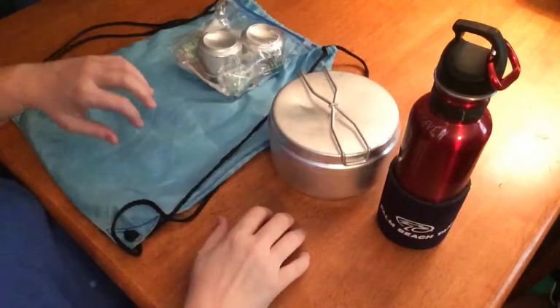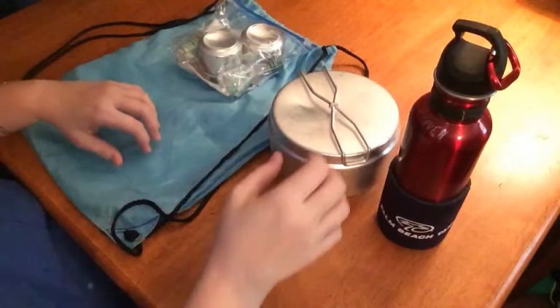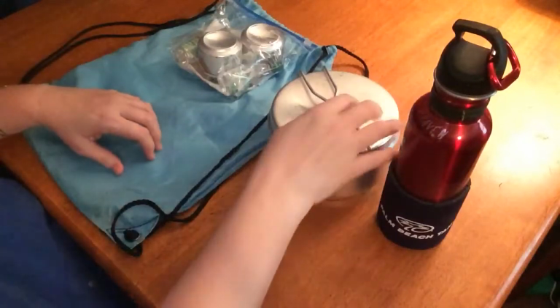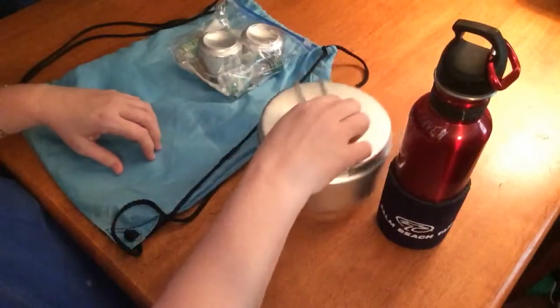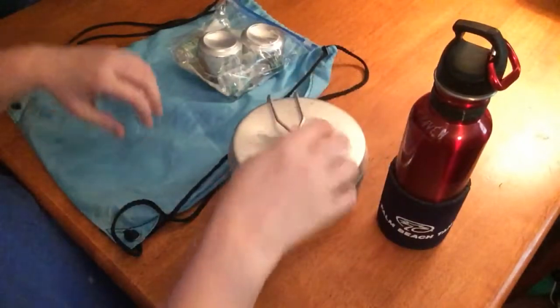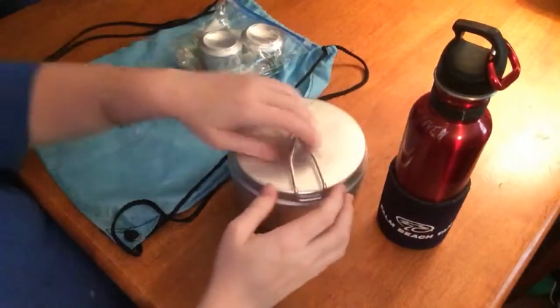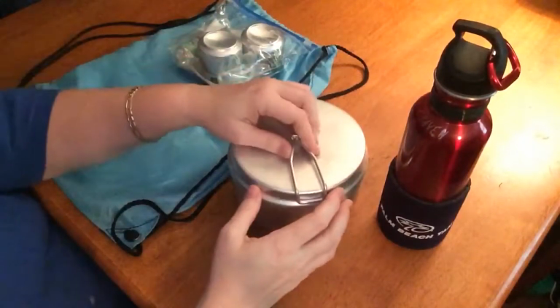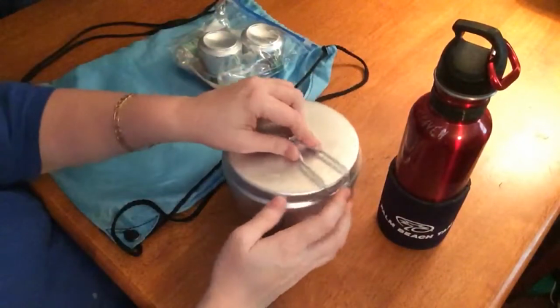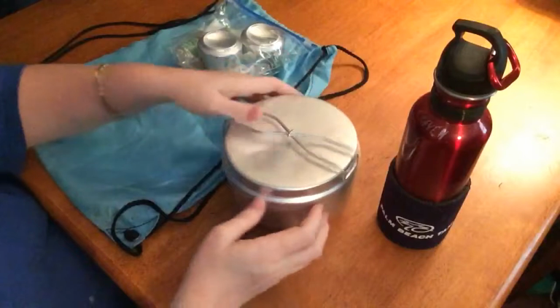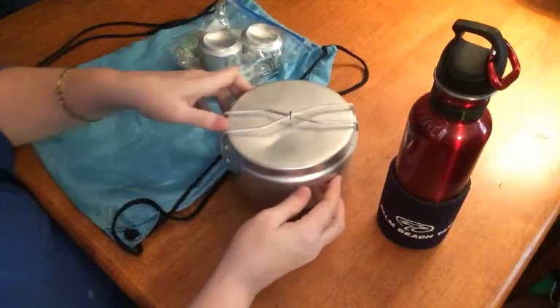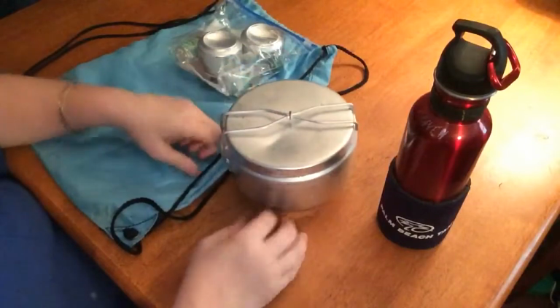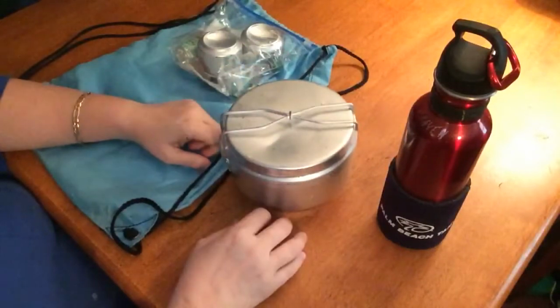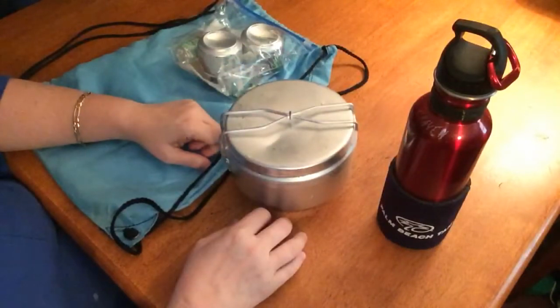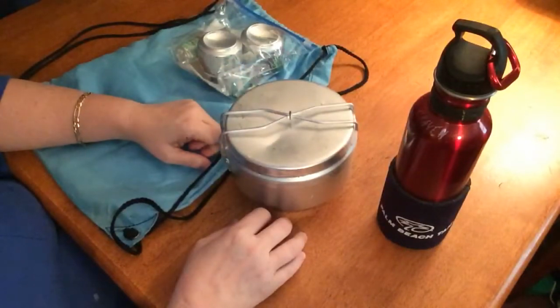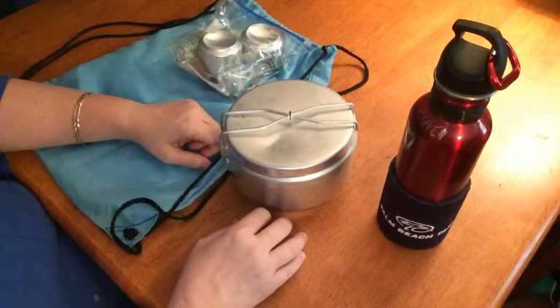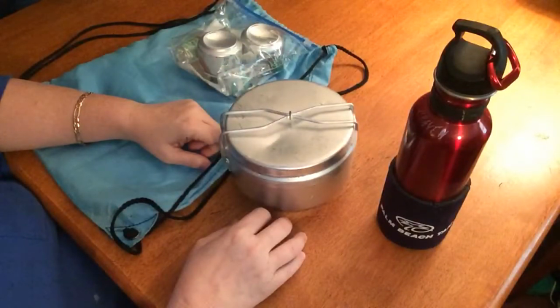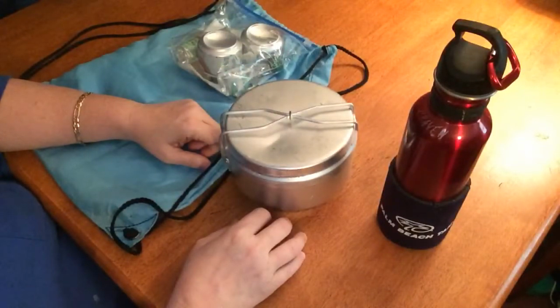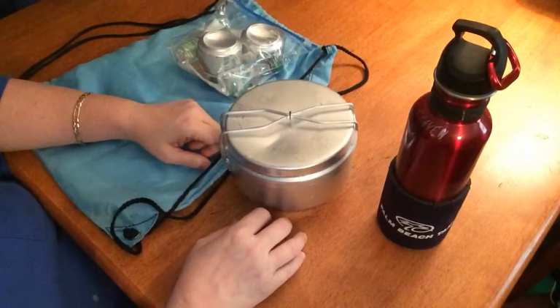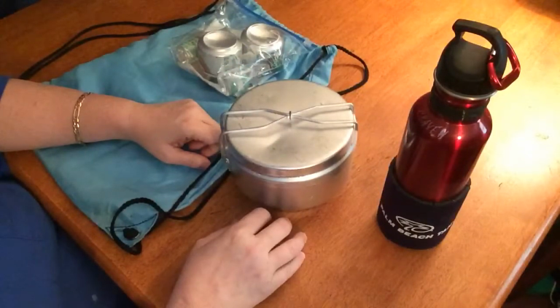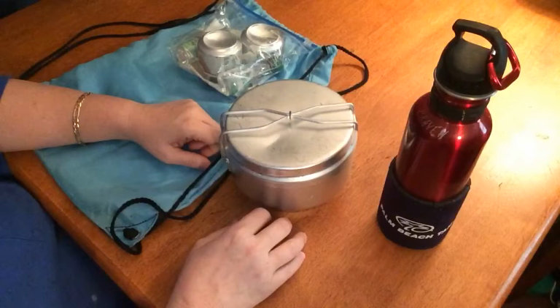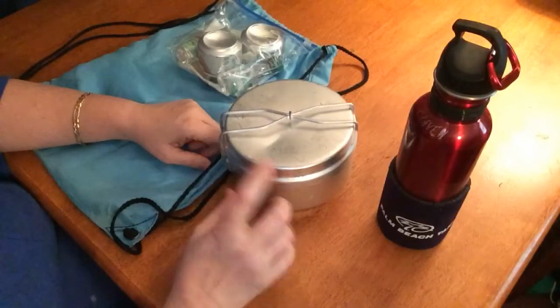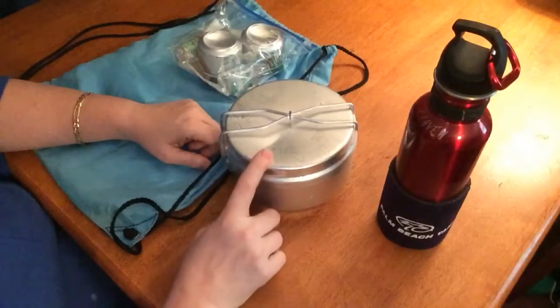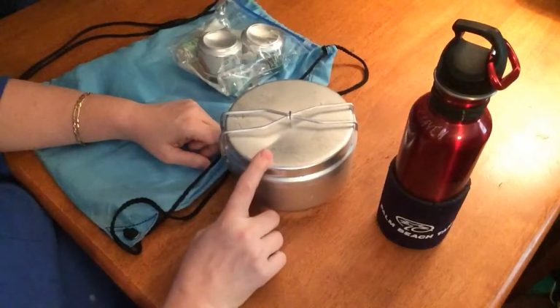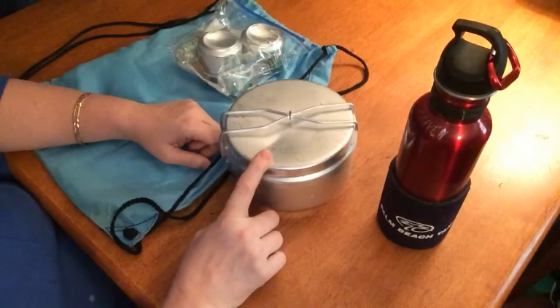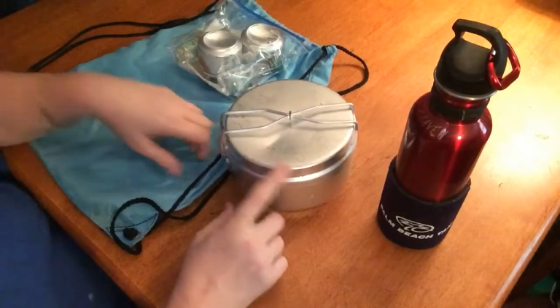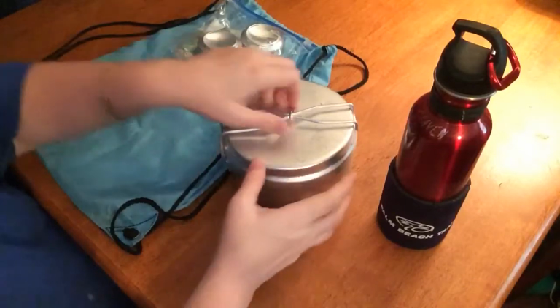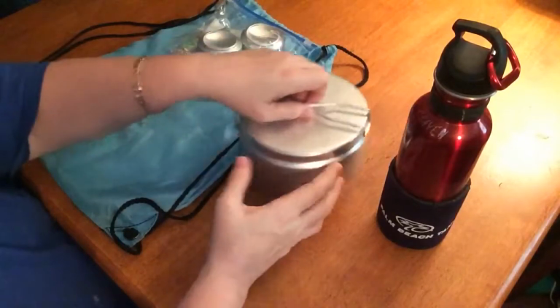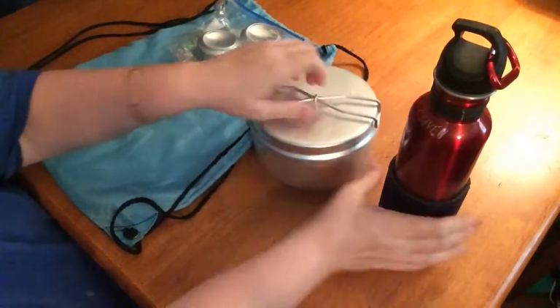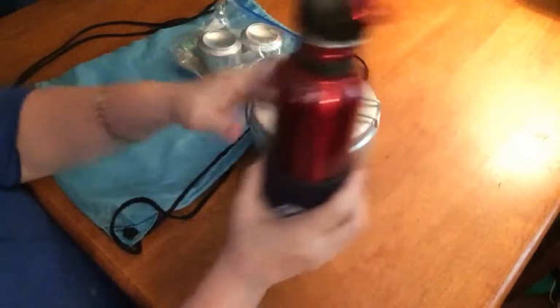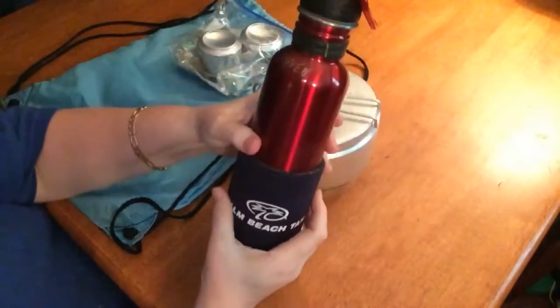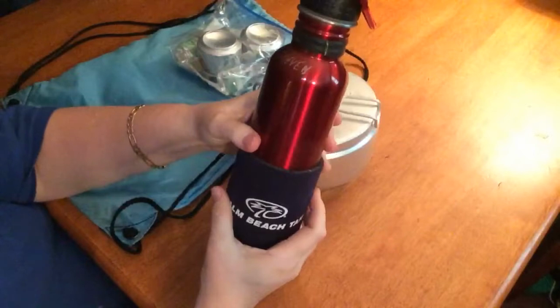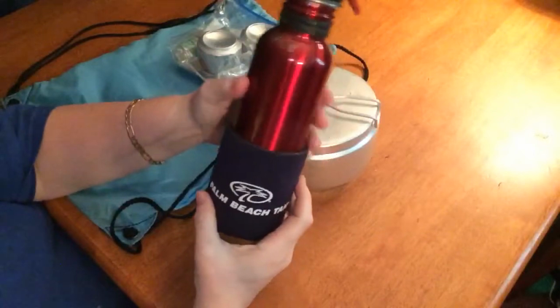Hello, everybody. It's Country Girl Prepped, and I just wanted to show you one of my favorite cook kits that I have. It's the Czechoslovakian cook kit, and I used to carry this bottle with it.